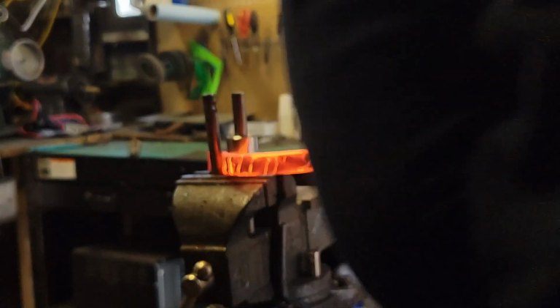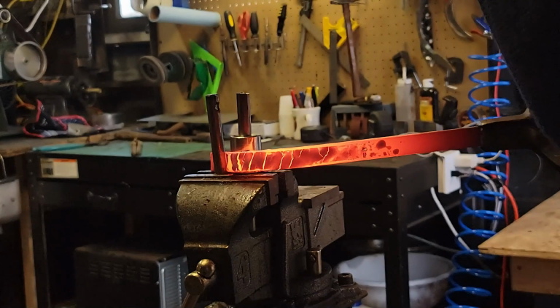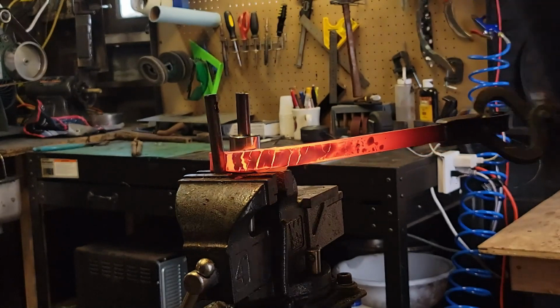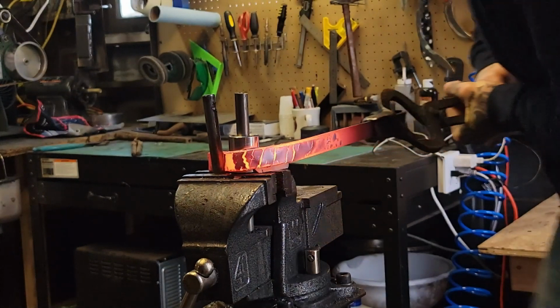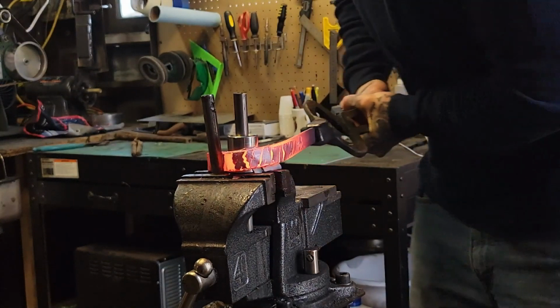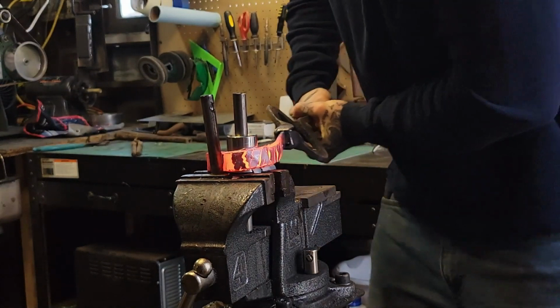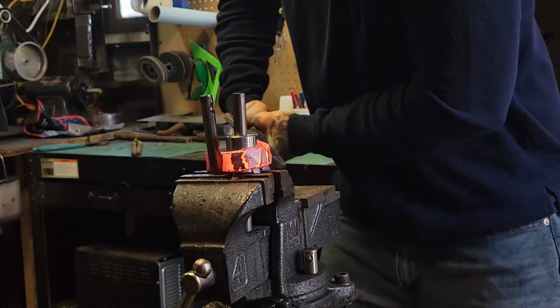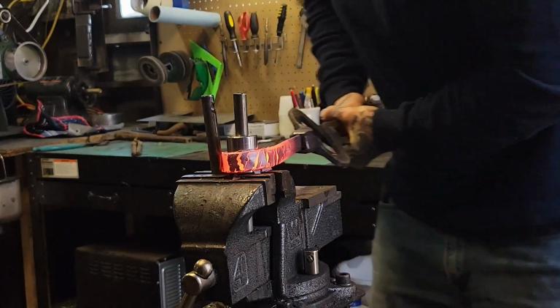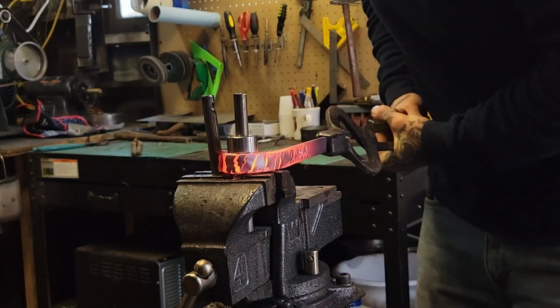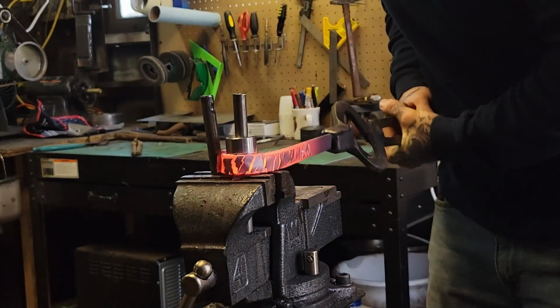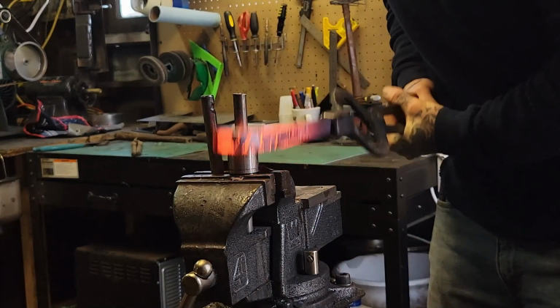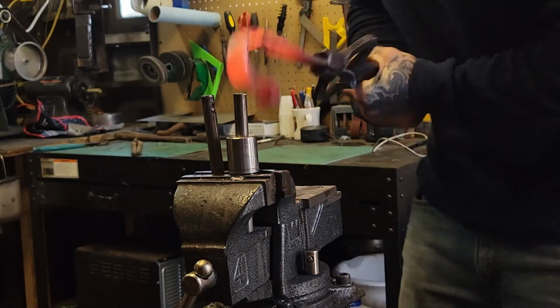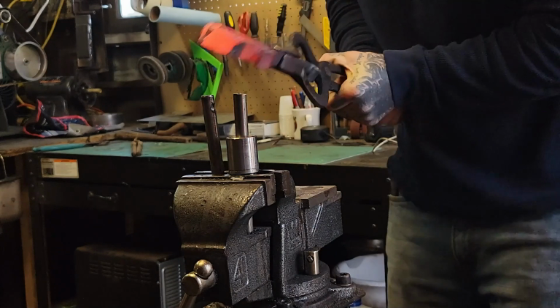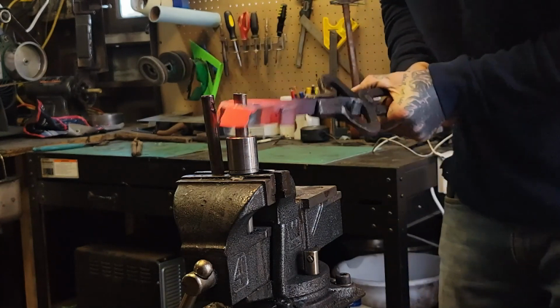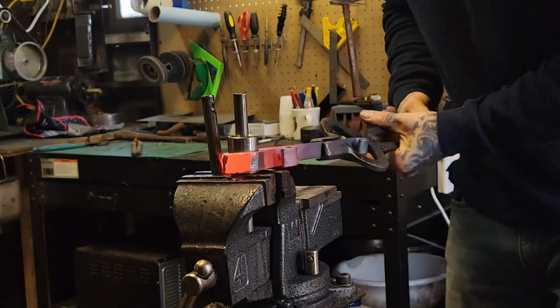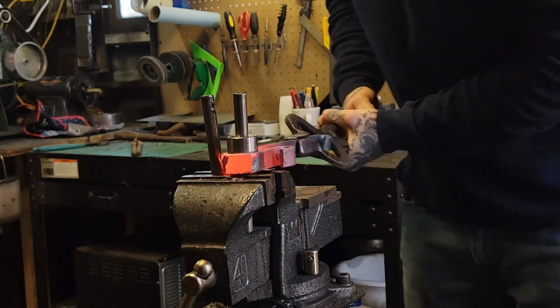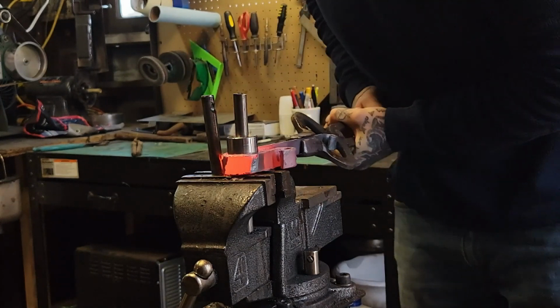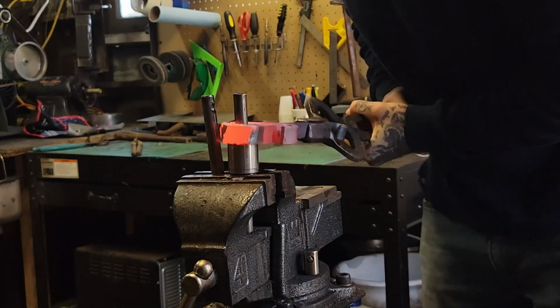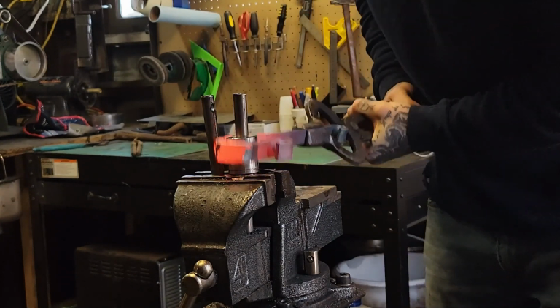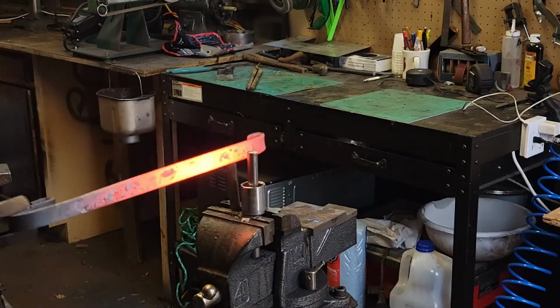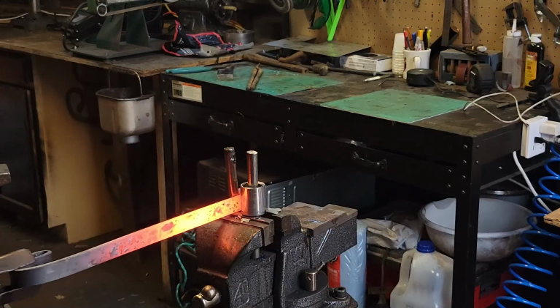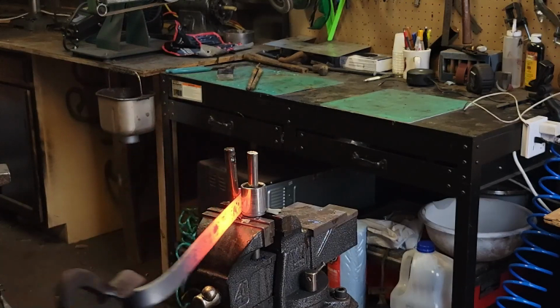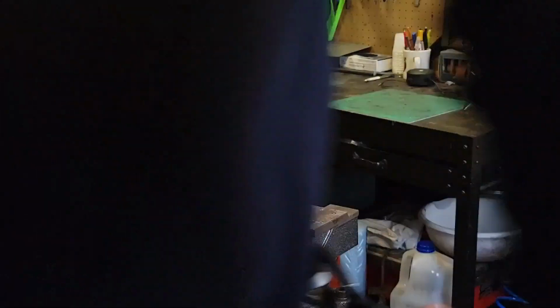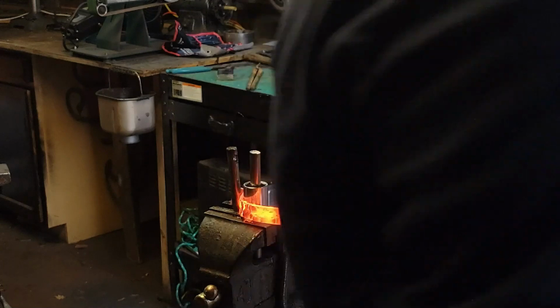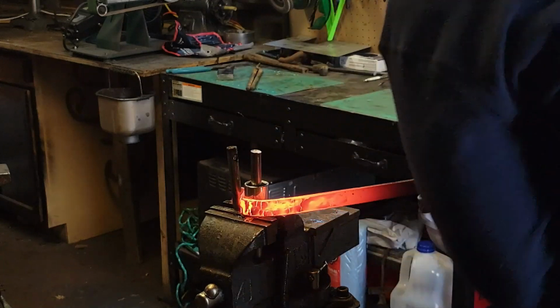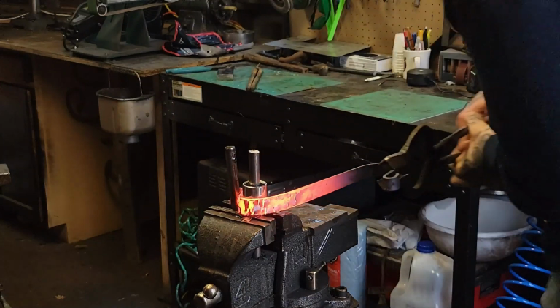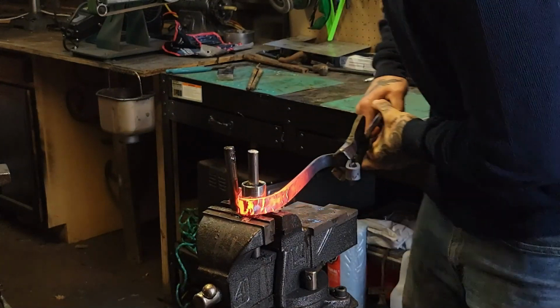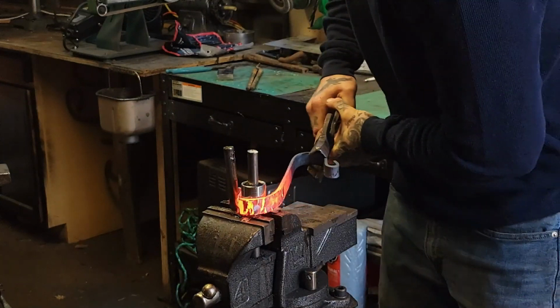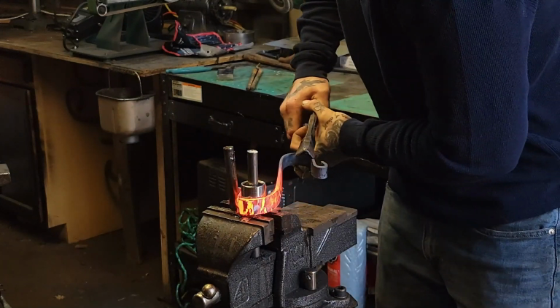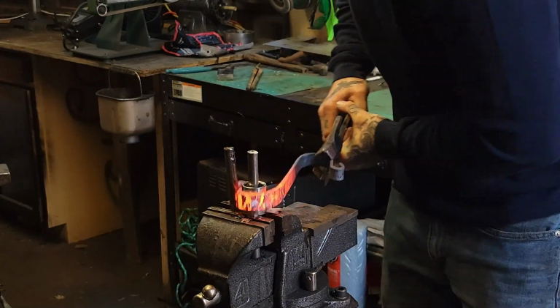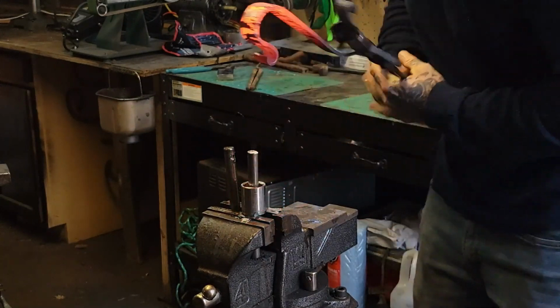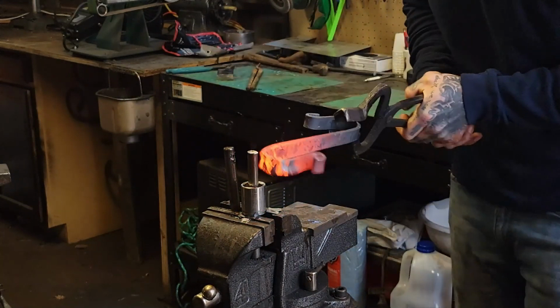We're gonna start putting our first bend in. I made a little jig here with two round pieces of stock and a socket. We put our first bend in there so we have an even bend, and also the same on the other side going the opposite way — almost like an S-hook.